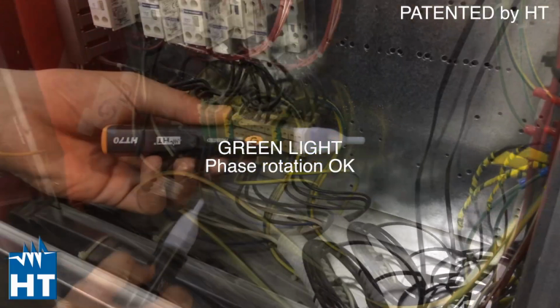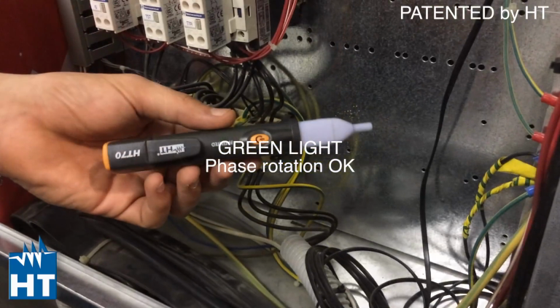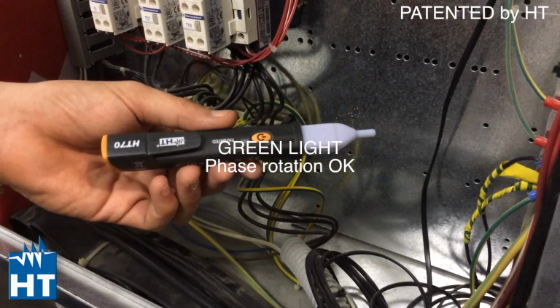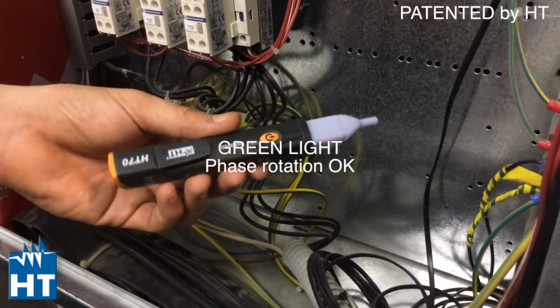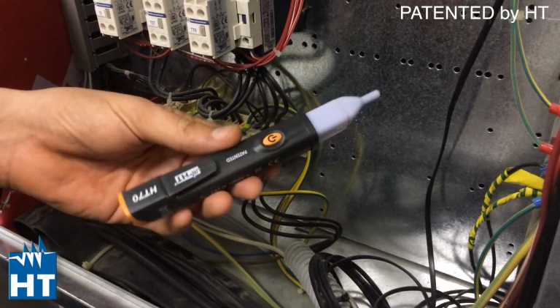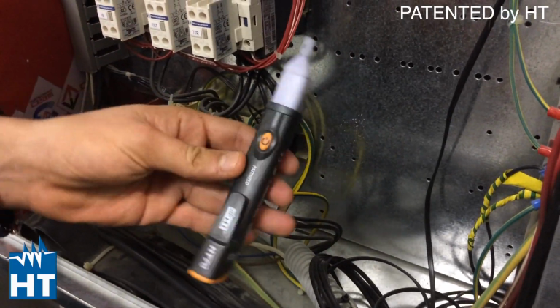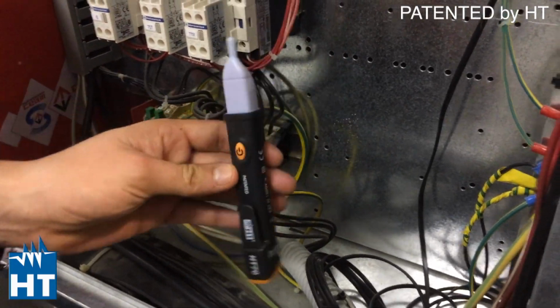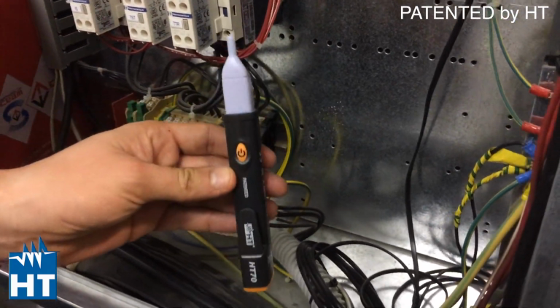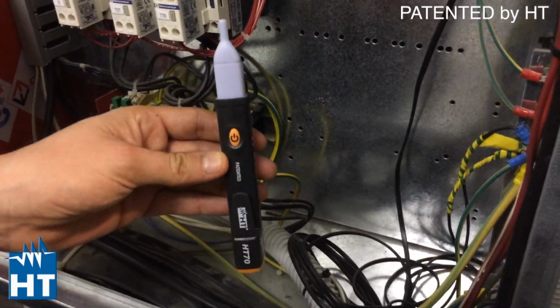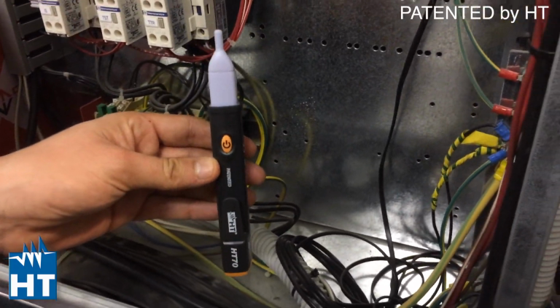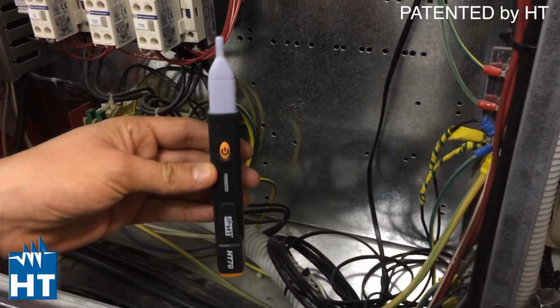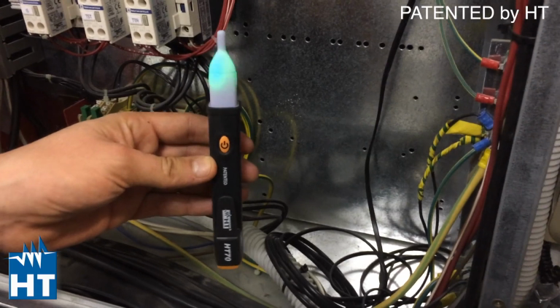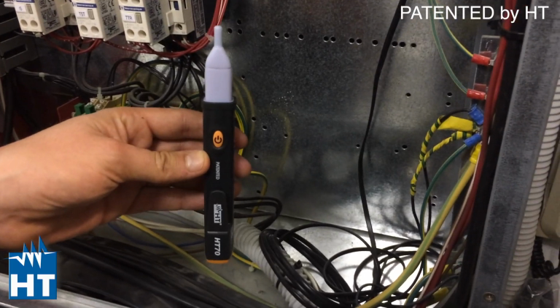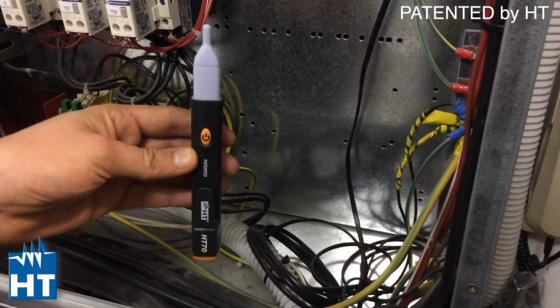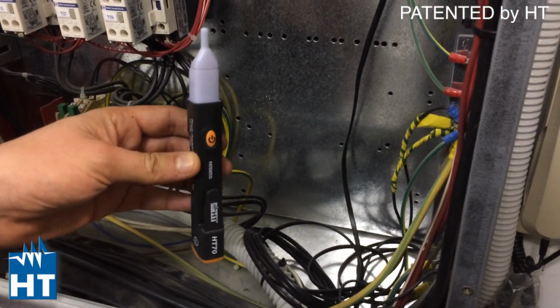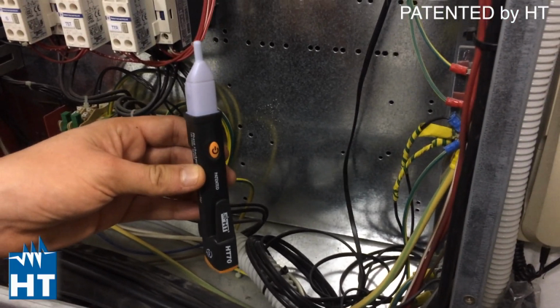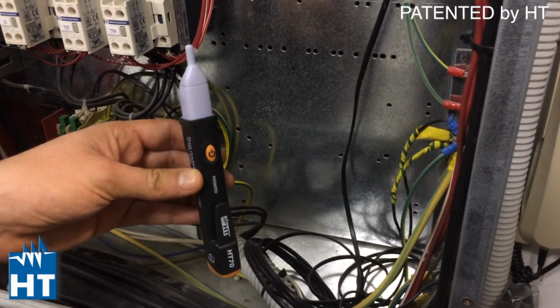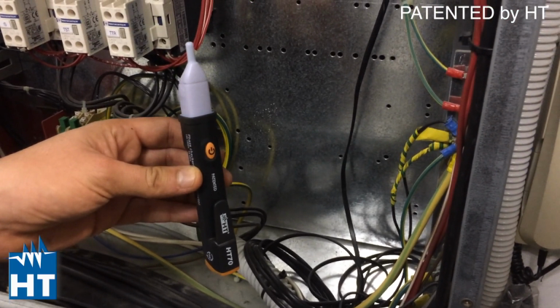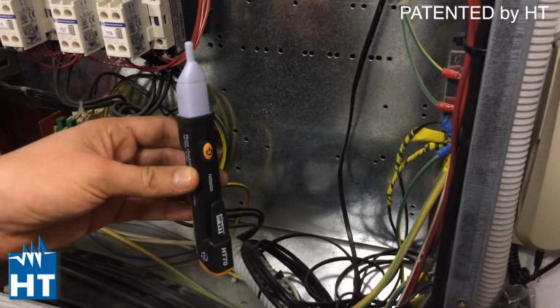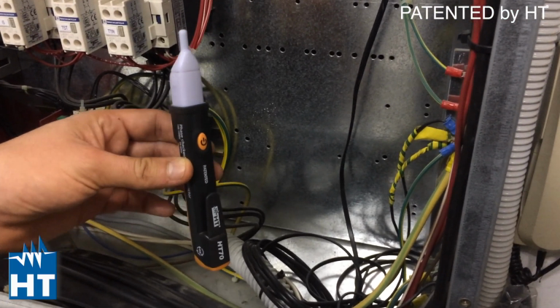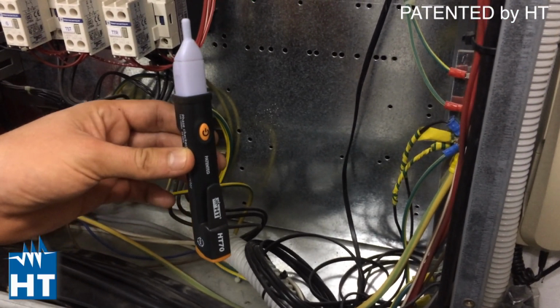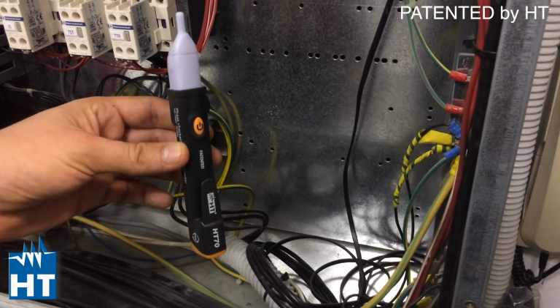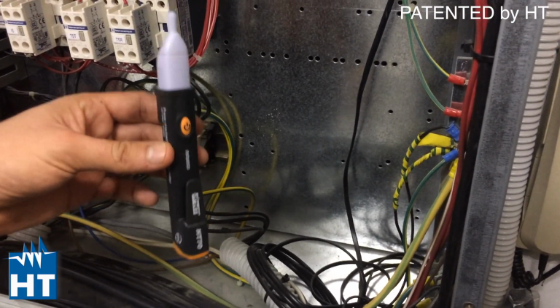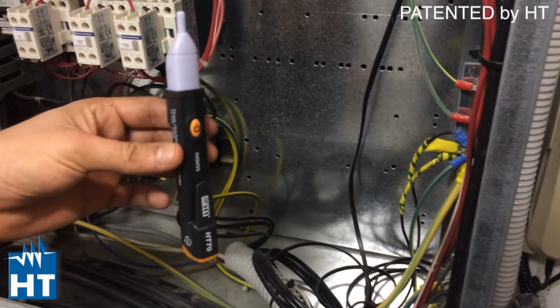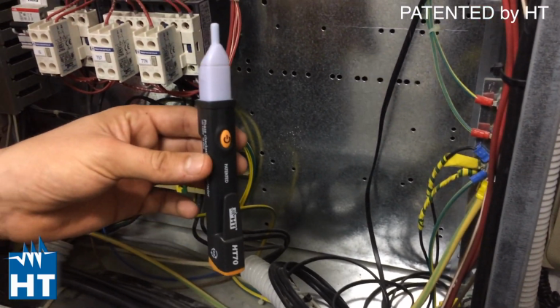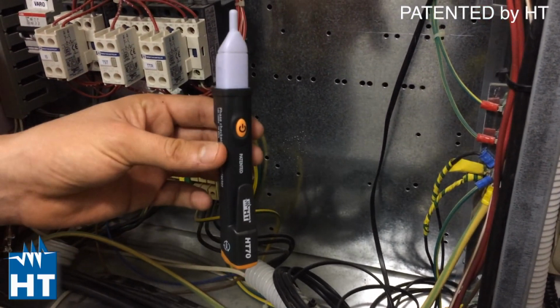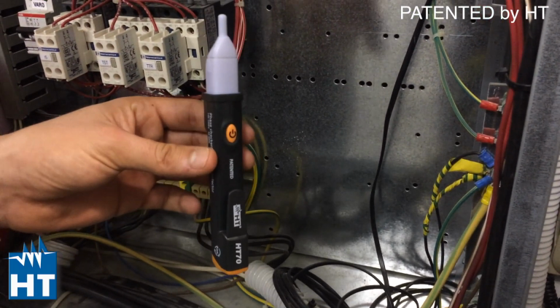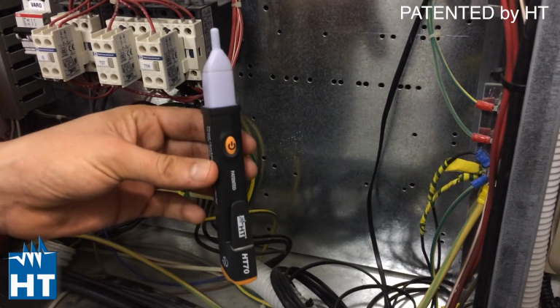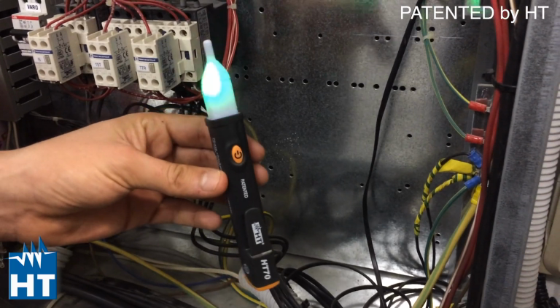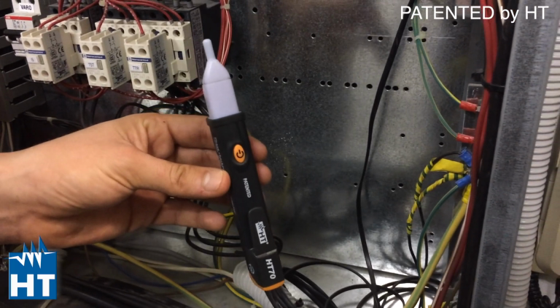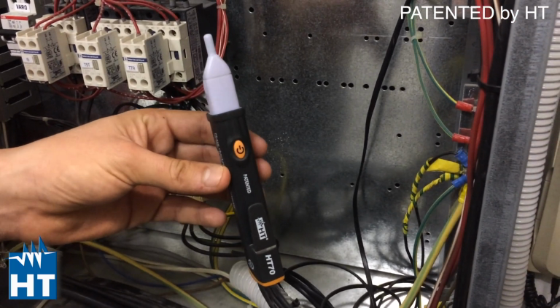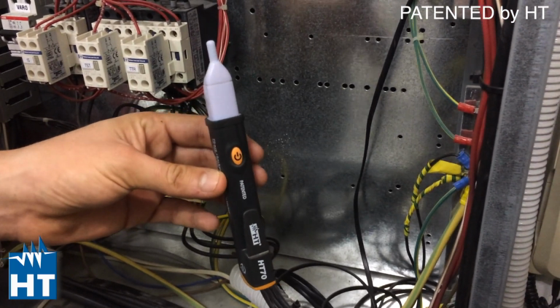Another feature of this instrument is that you can test the battery, as well as check the phase sequence. The voltage checker confirms the battery is charged.